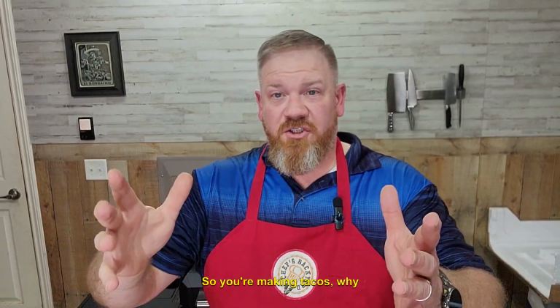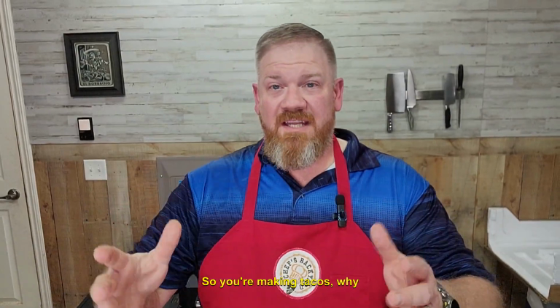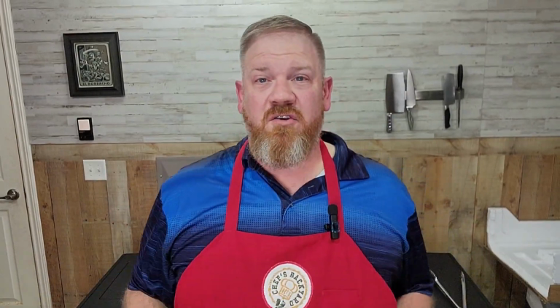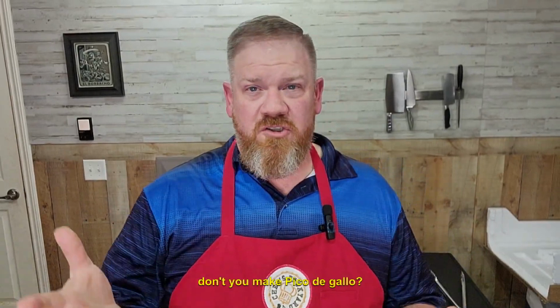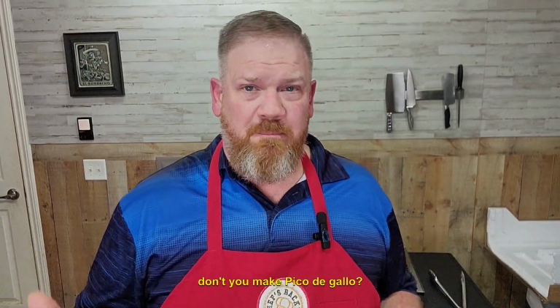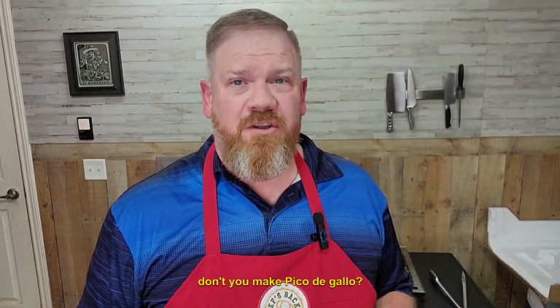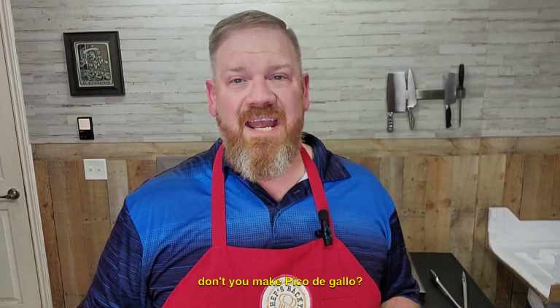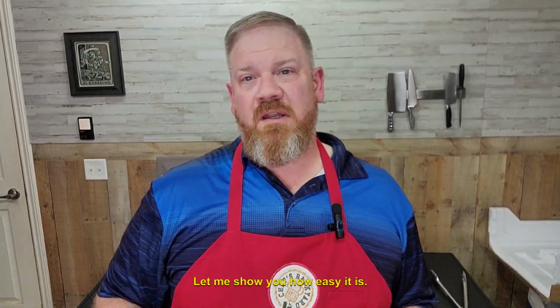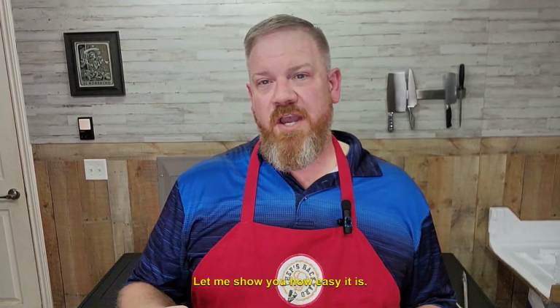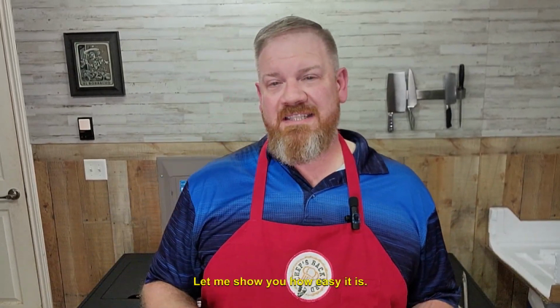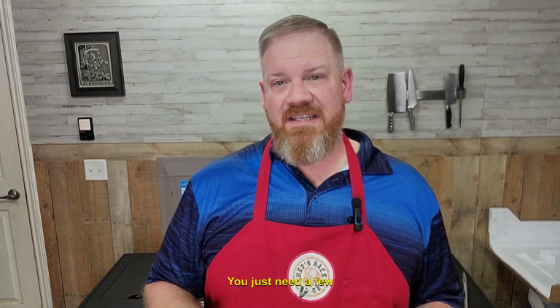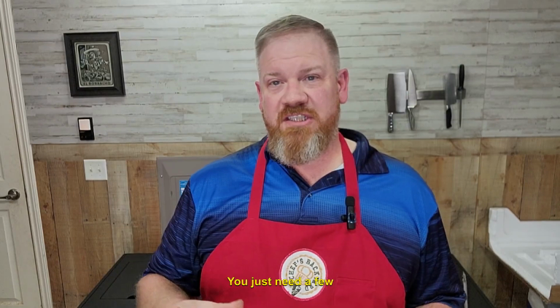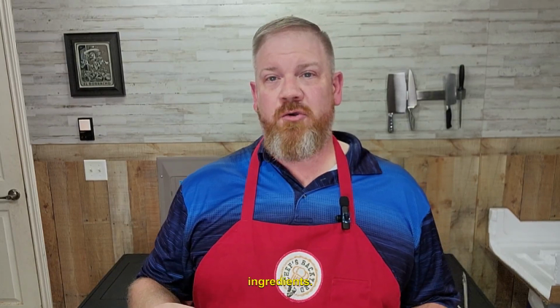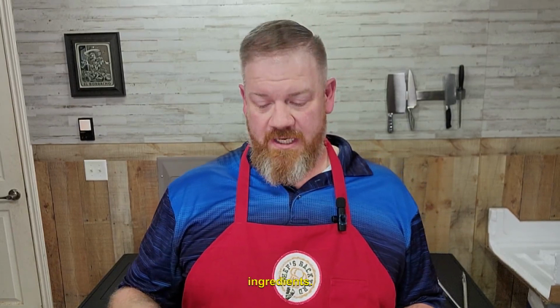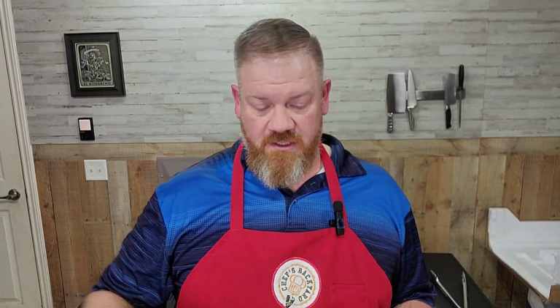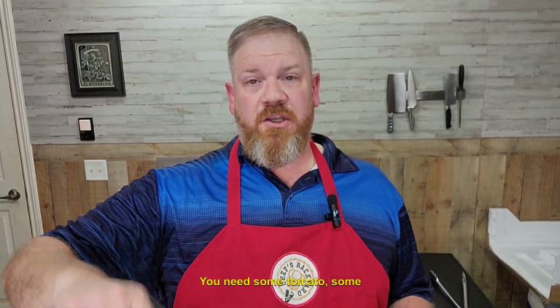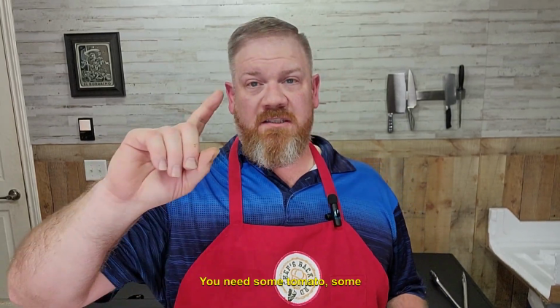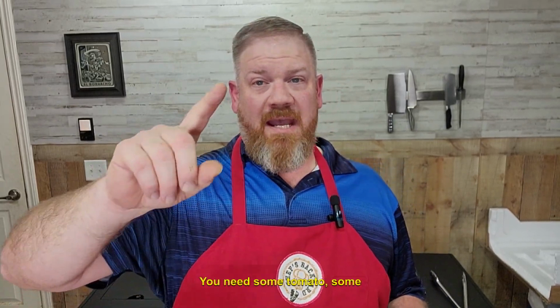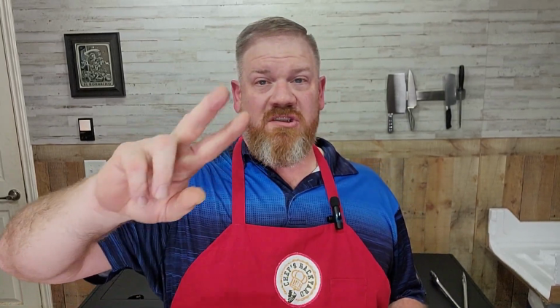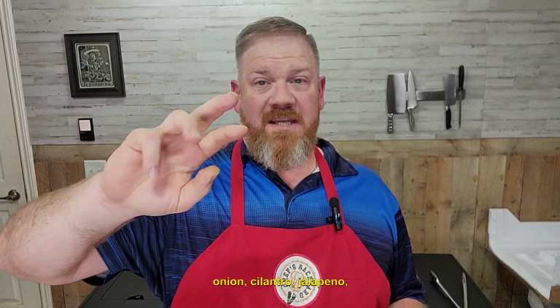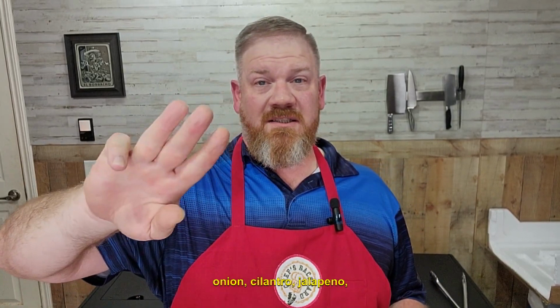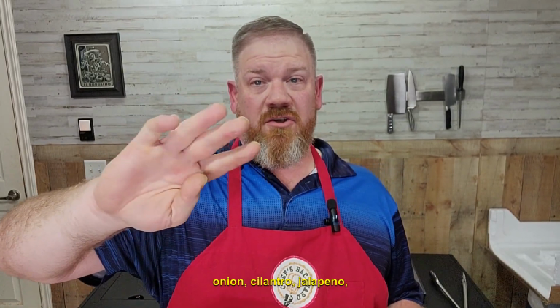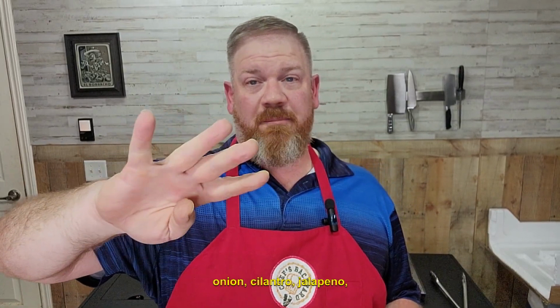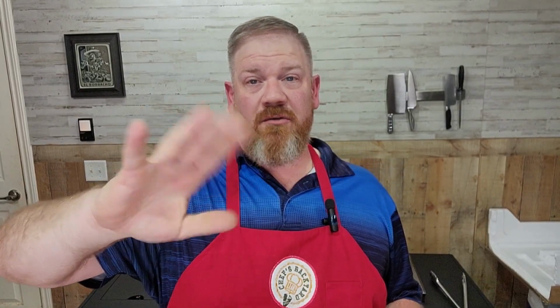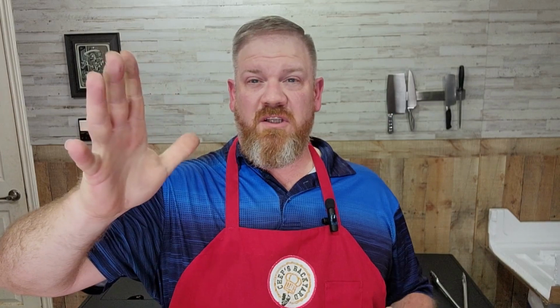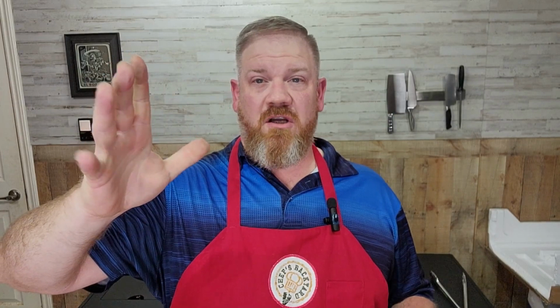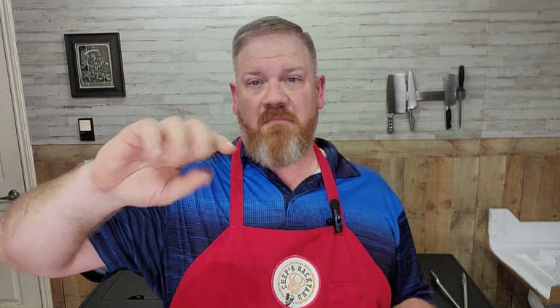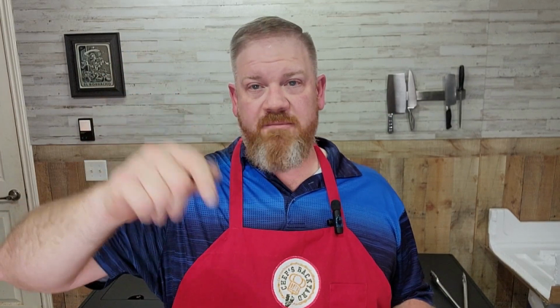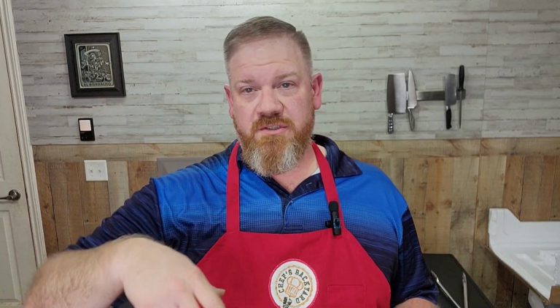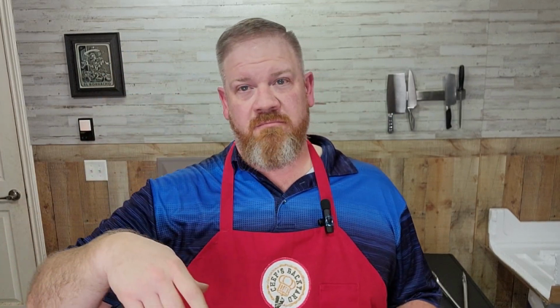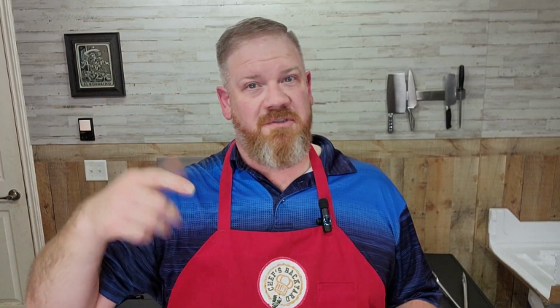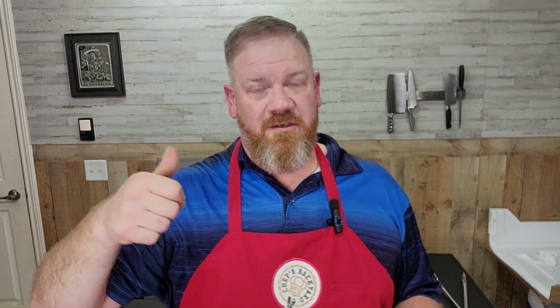So you're making tacos, why don't you make pico de gallo? Let me show you how easy it is. You just need a few ingredients: some tomatoes, some onions, cilantro, jalapeno, a little salt, lime juice. Here we go.